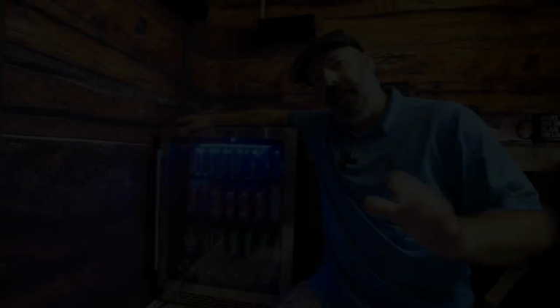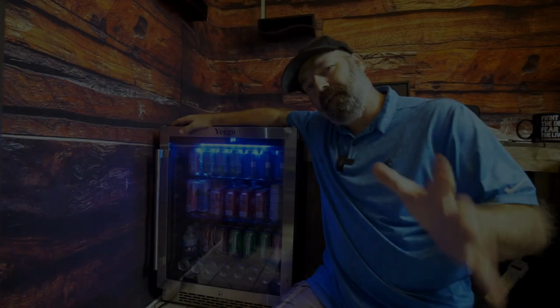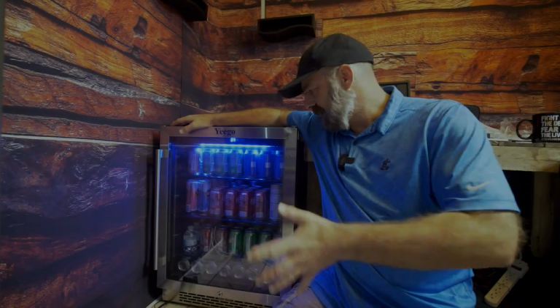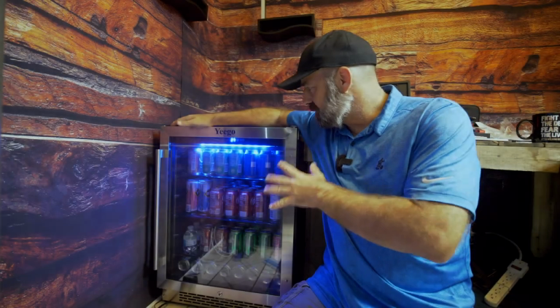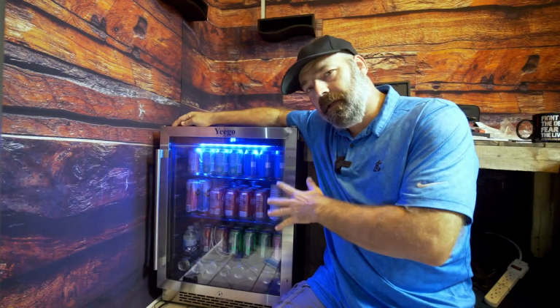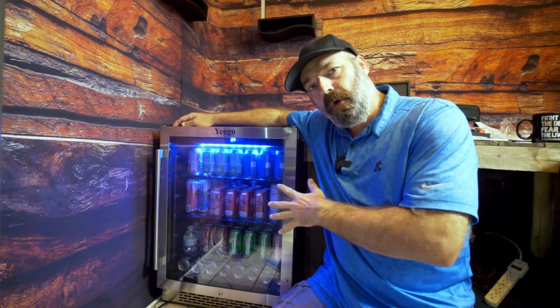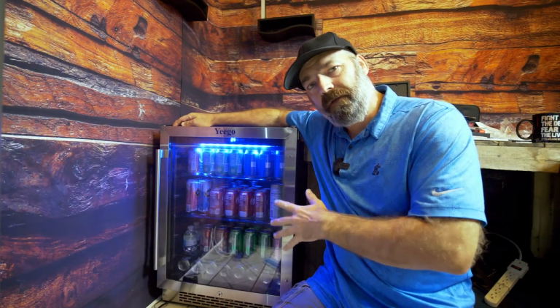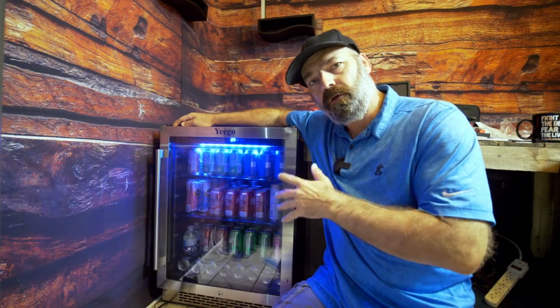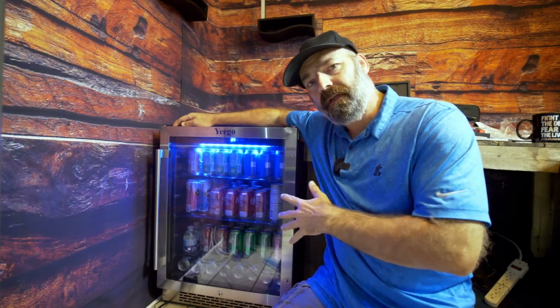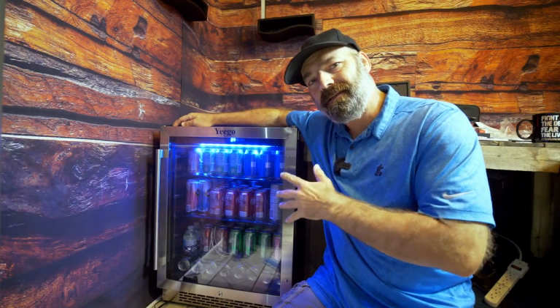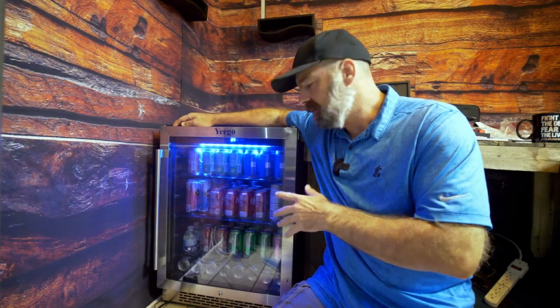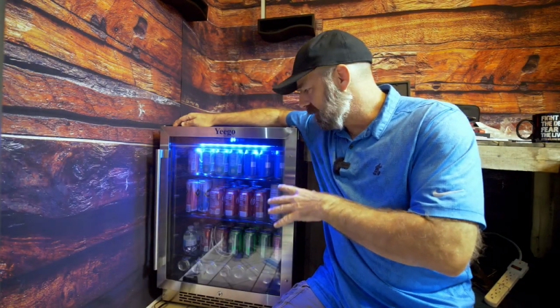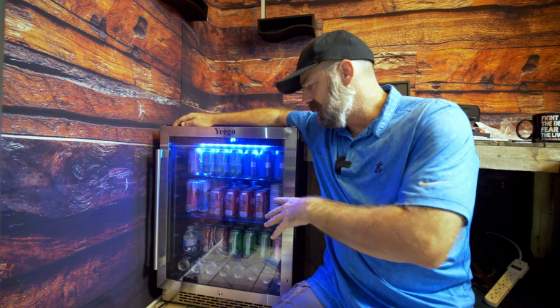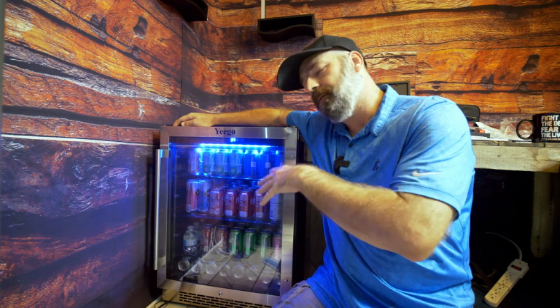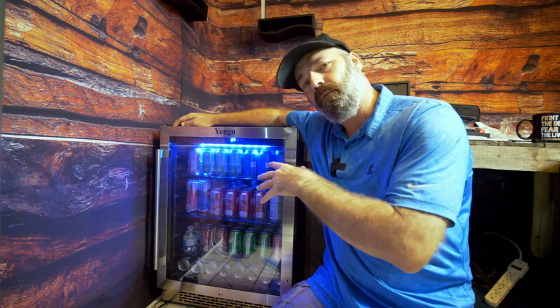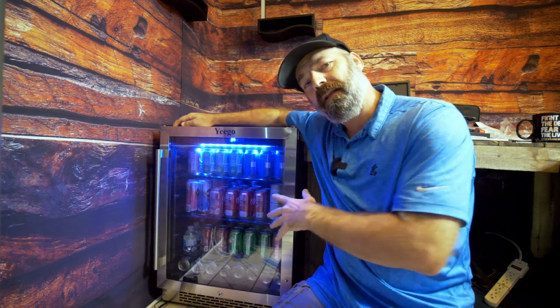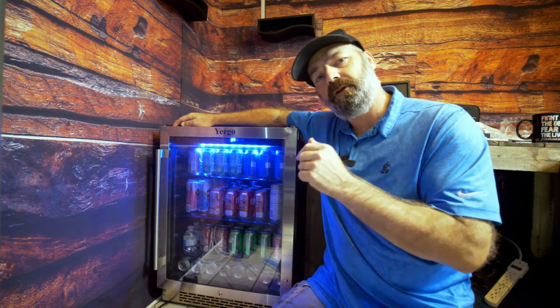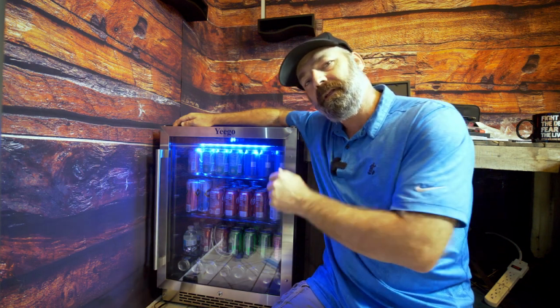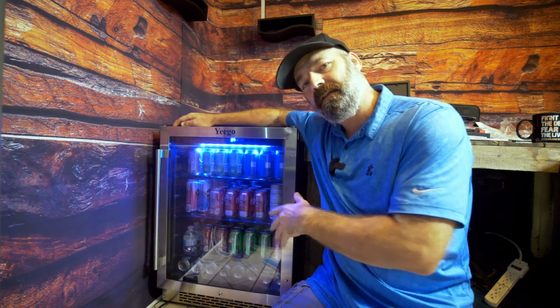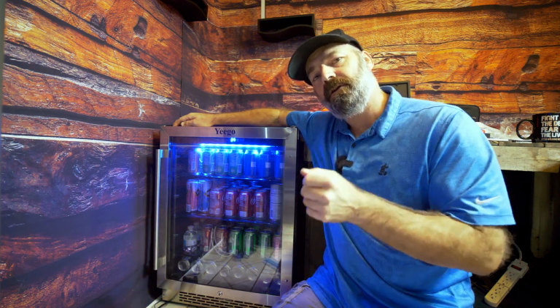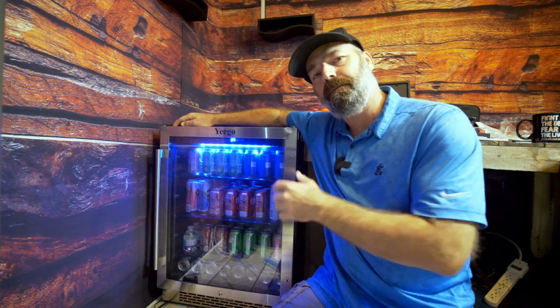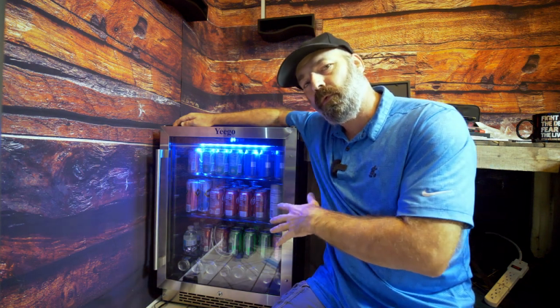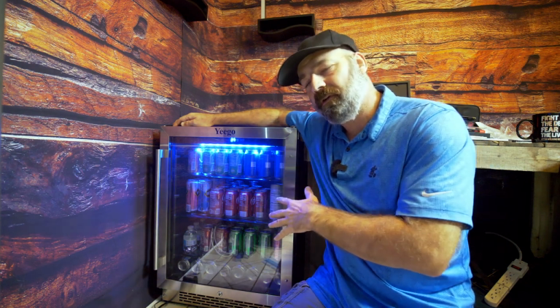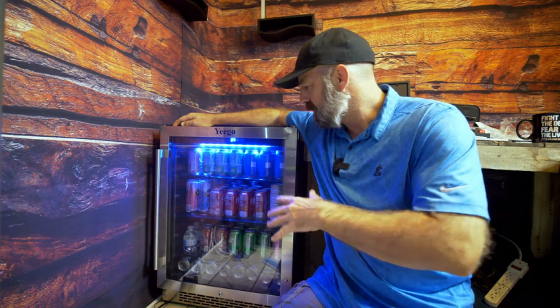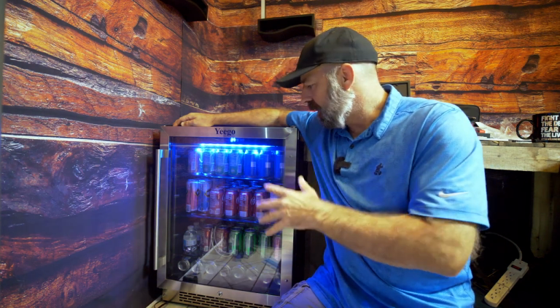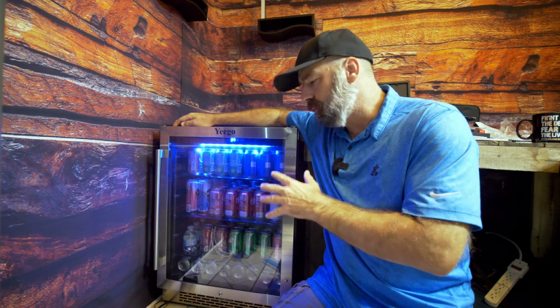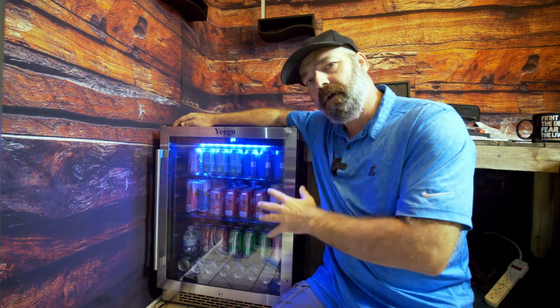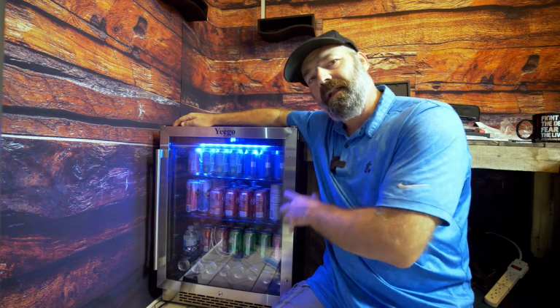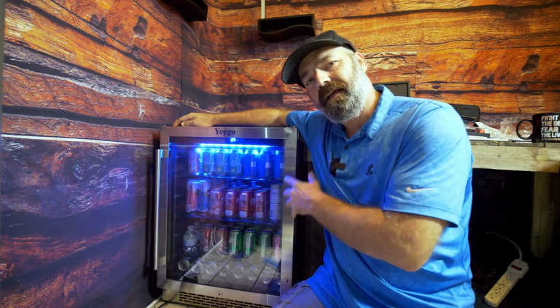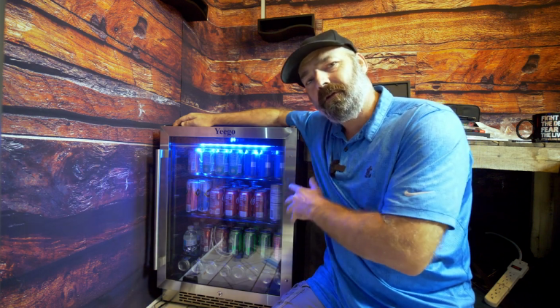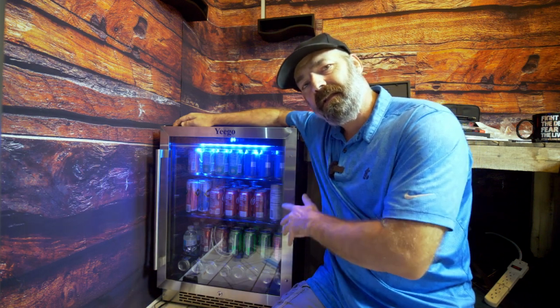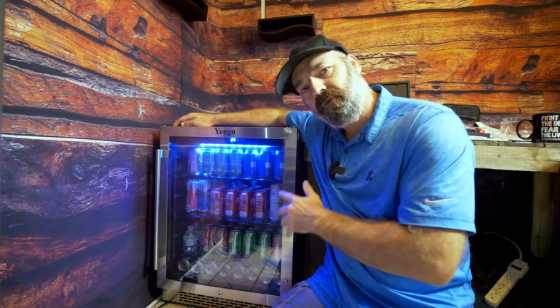We just got this Yigo beverage cooling center. You can put wine in here, you can put cans in here, you can put bottled waters in here — whatever you want to put in this nice little stainless fridge.